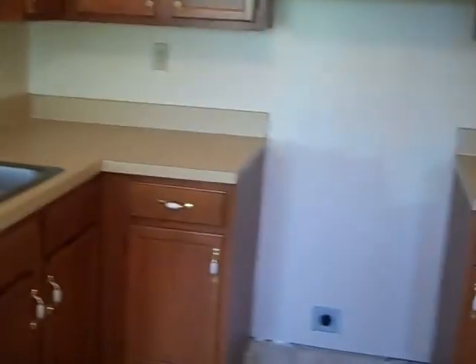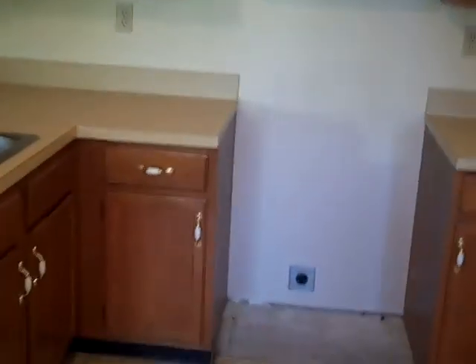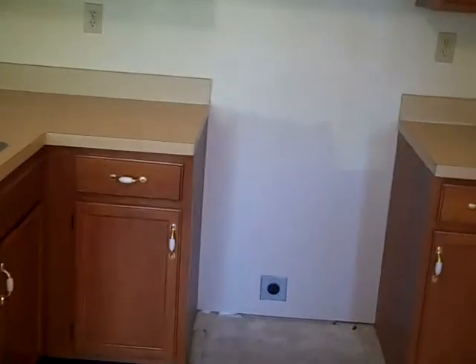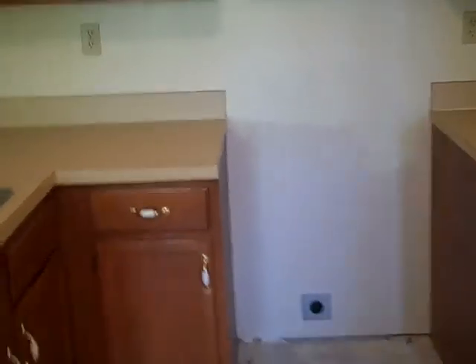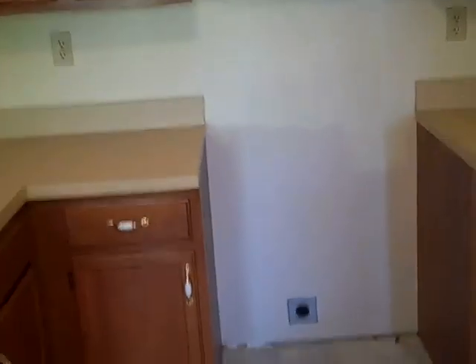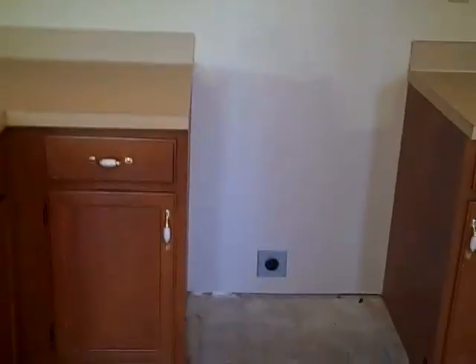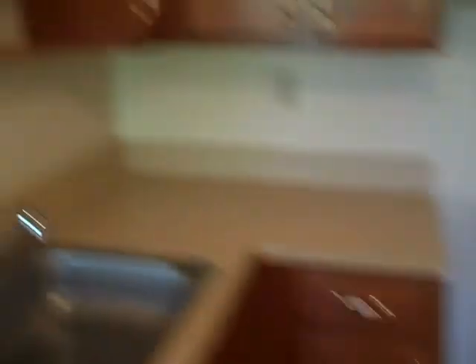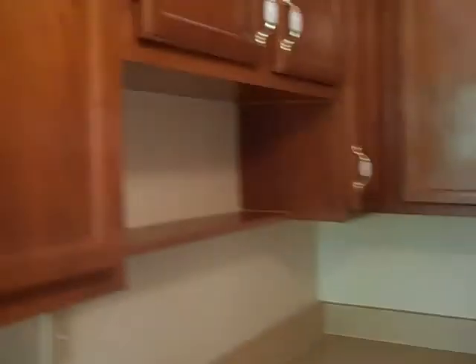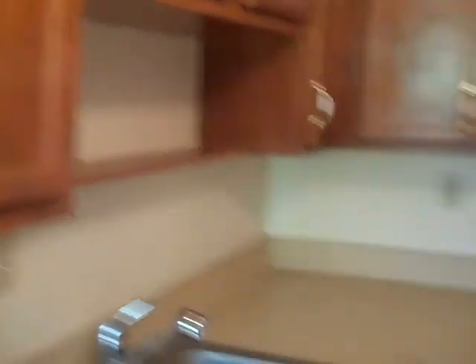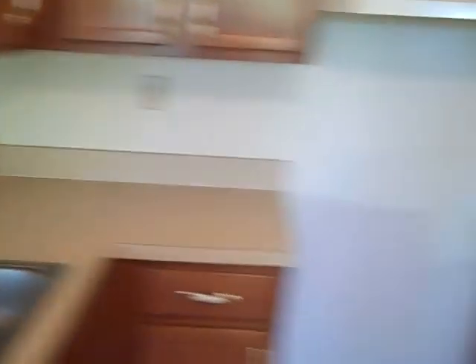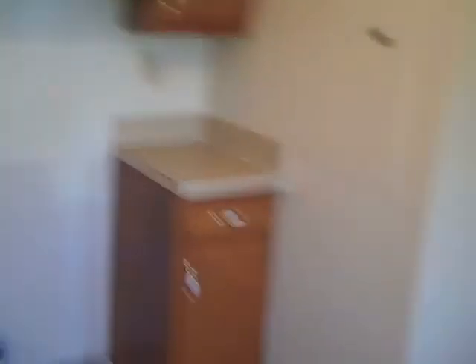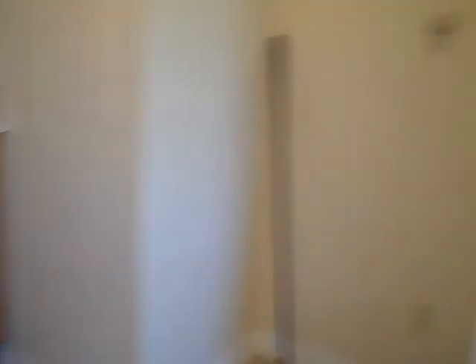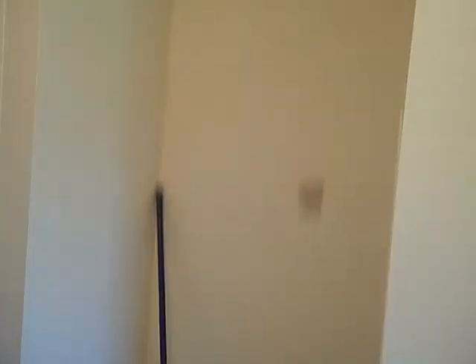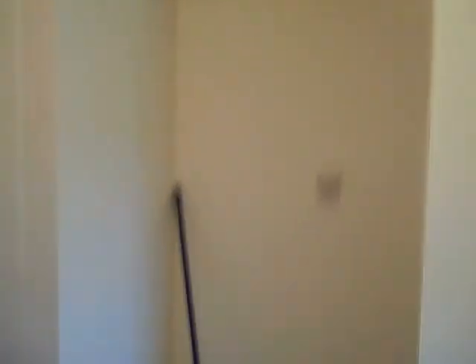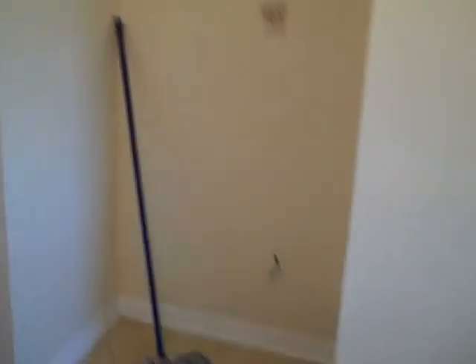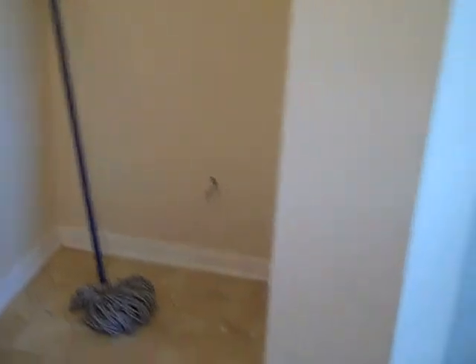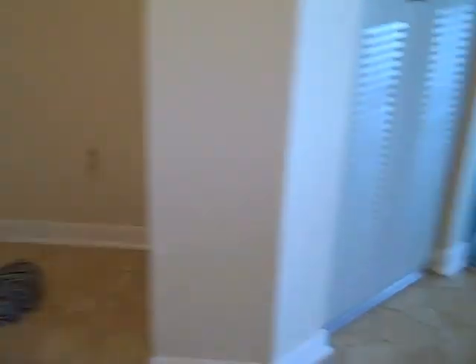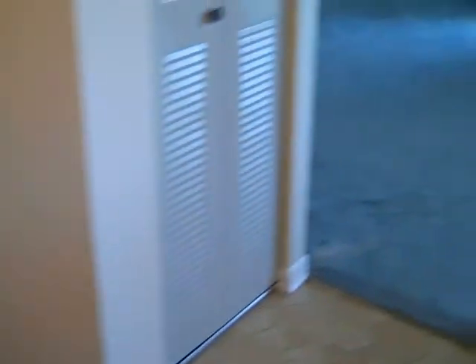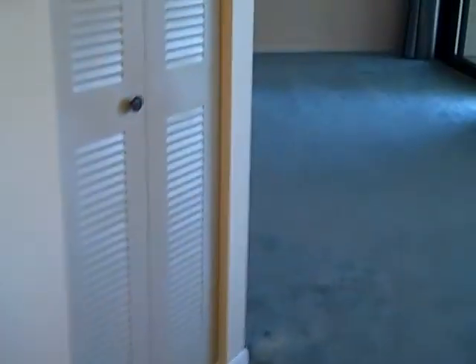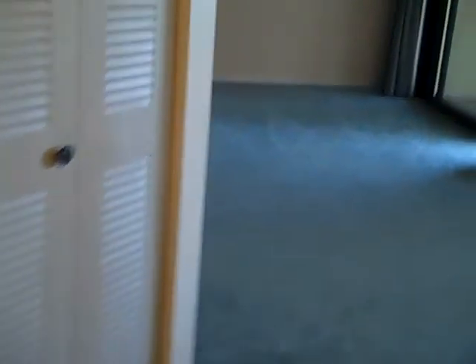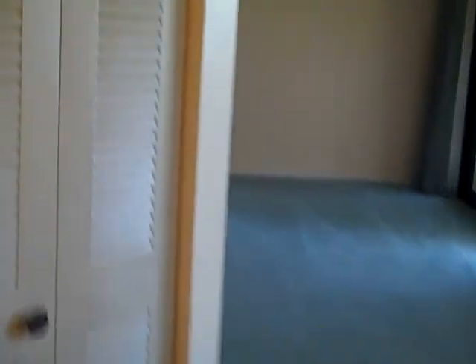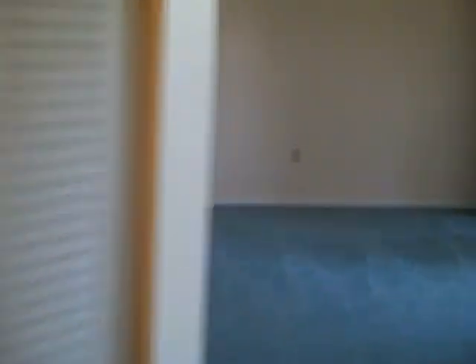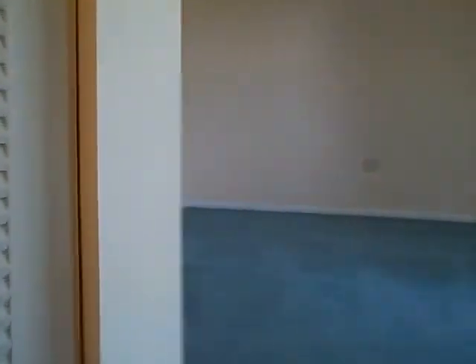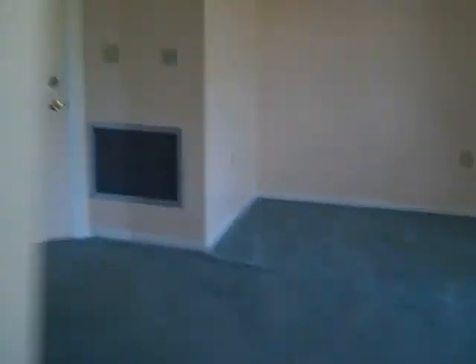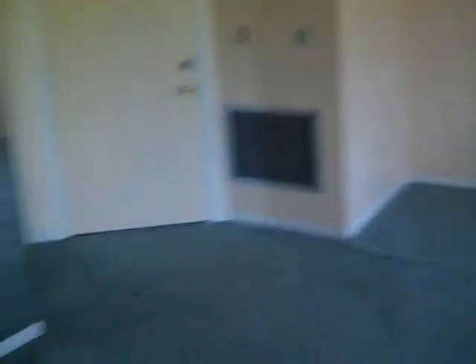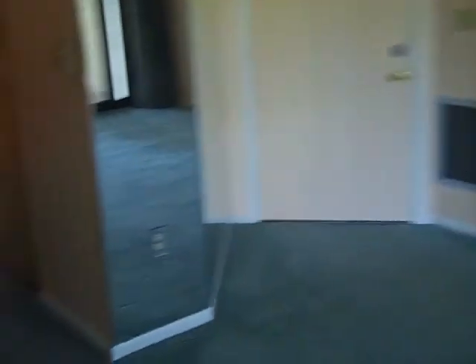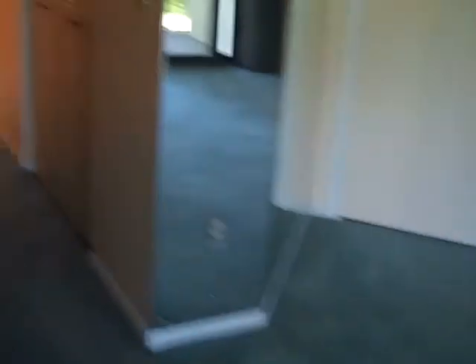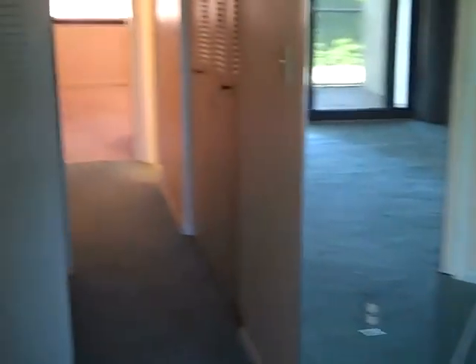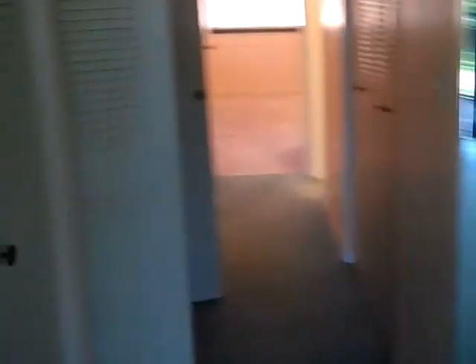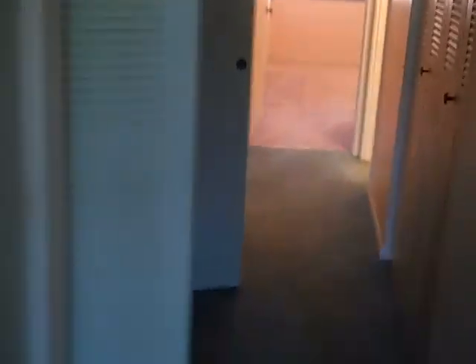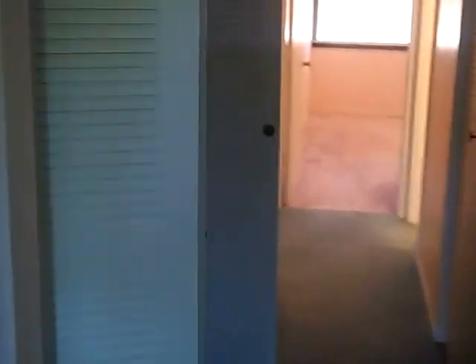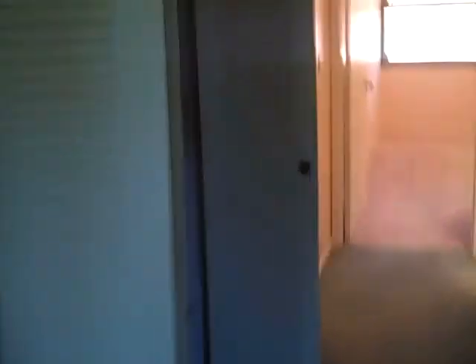Appliances are missing — the range is missing, the microwave is missing, and the refrigerator is missing. Let's go down the hallway and take a look at the rooms. This is a standard floor plan.